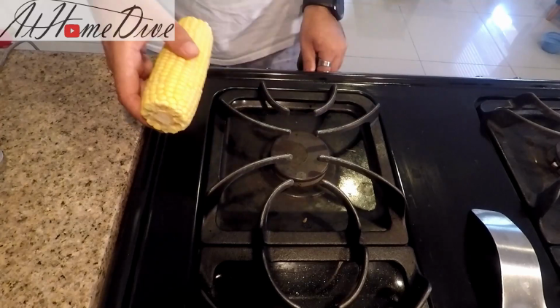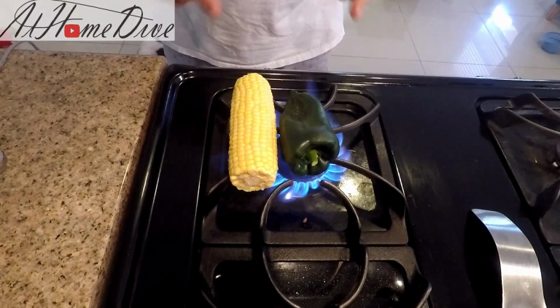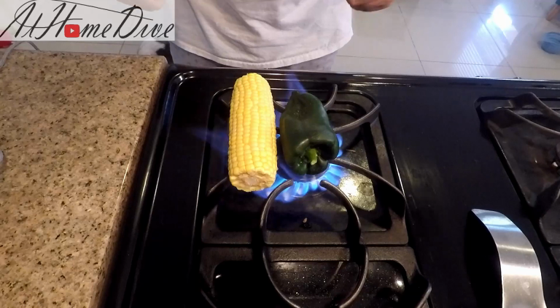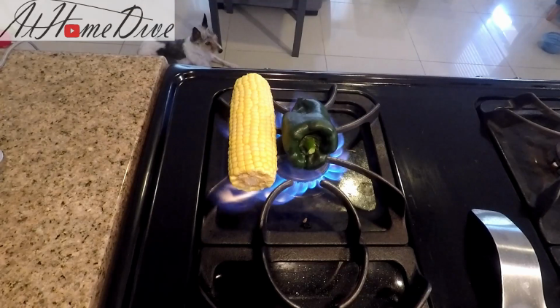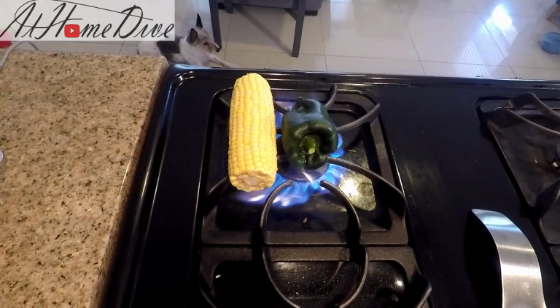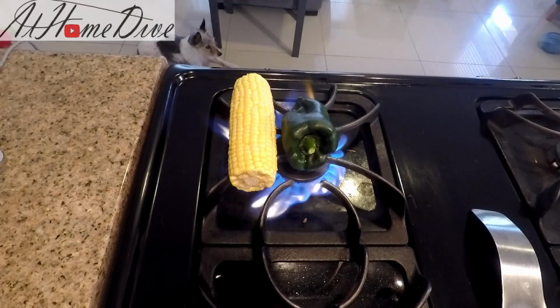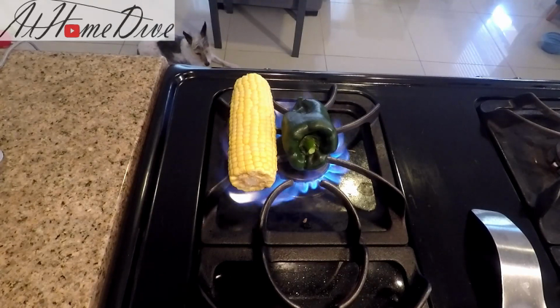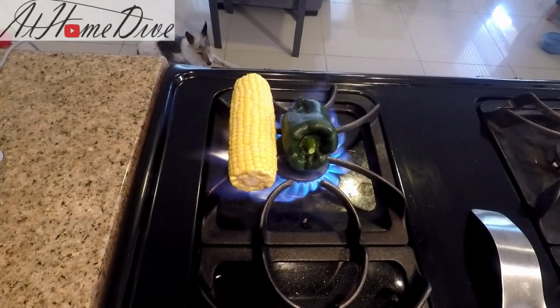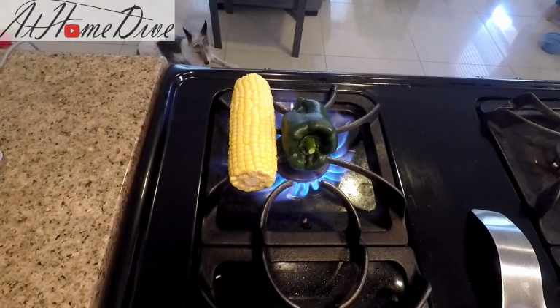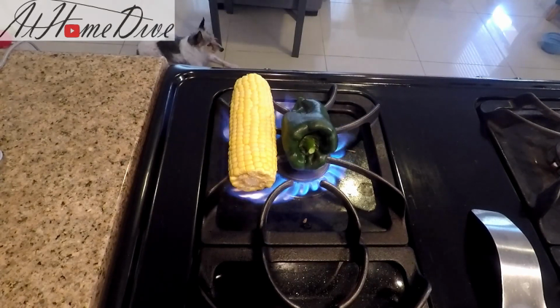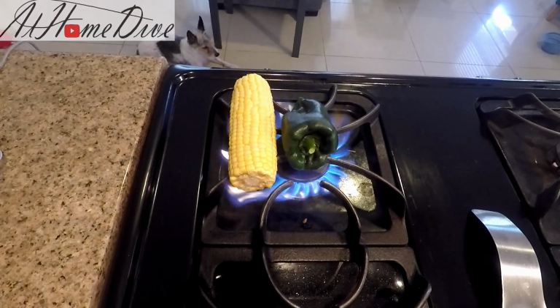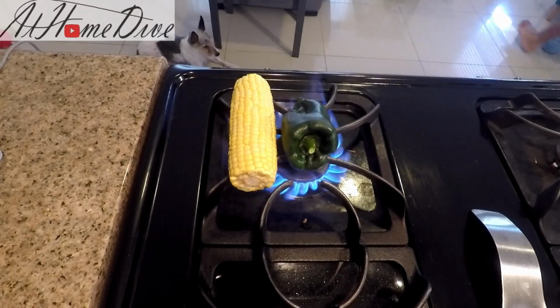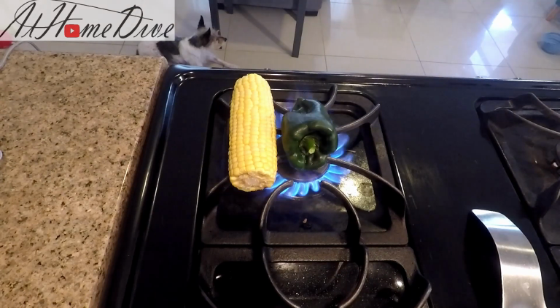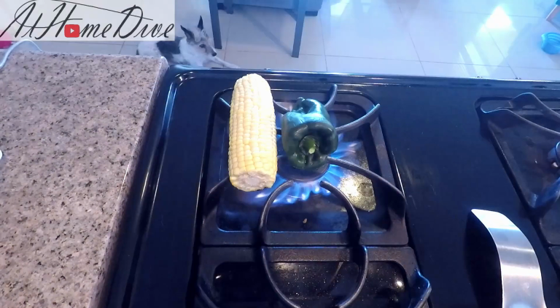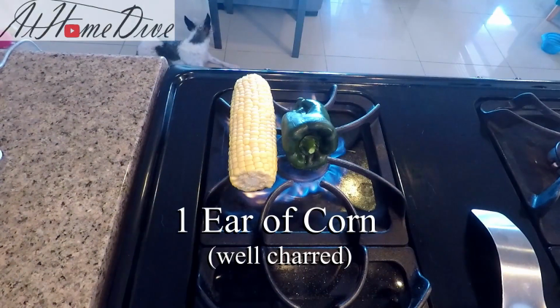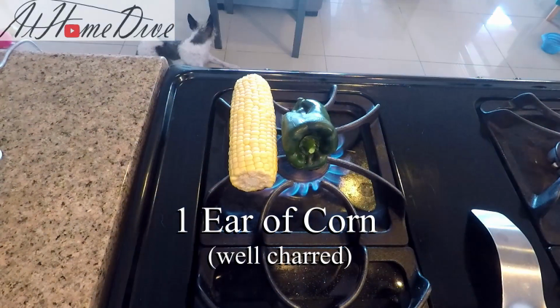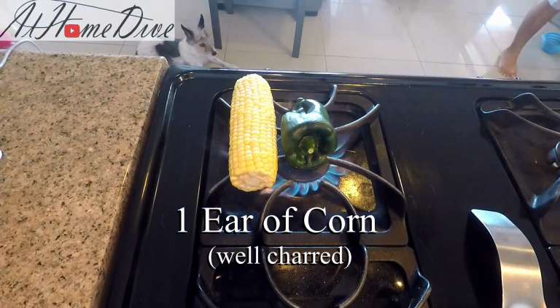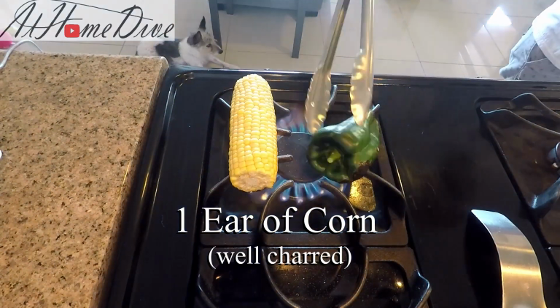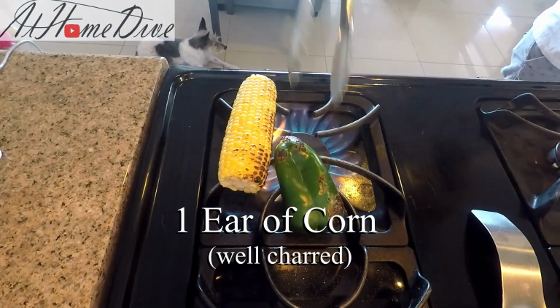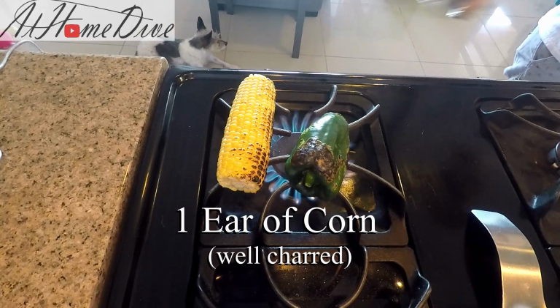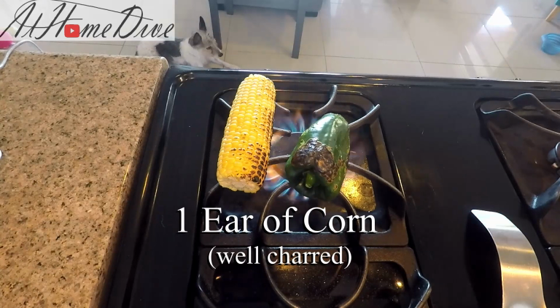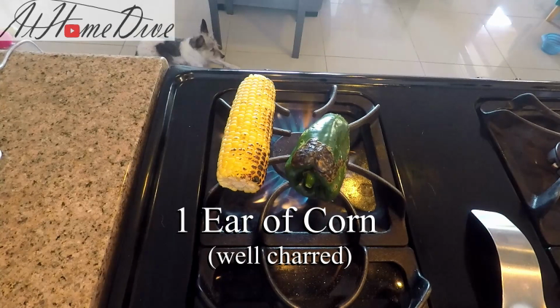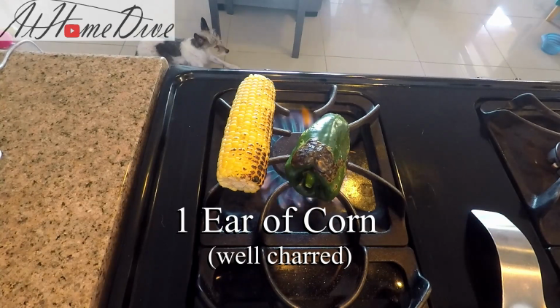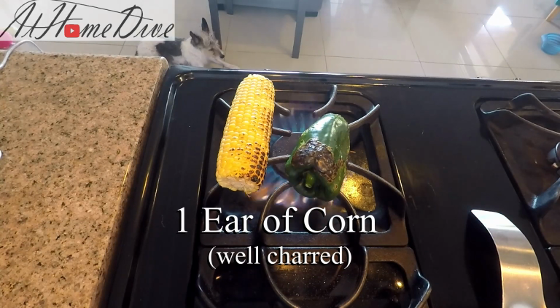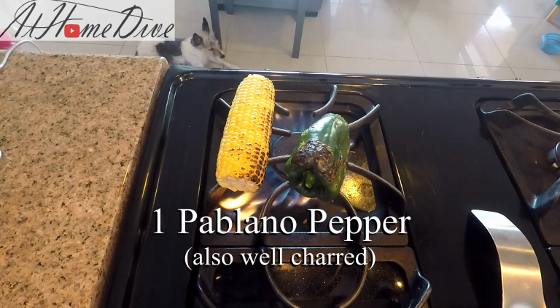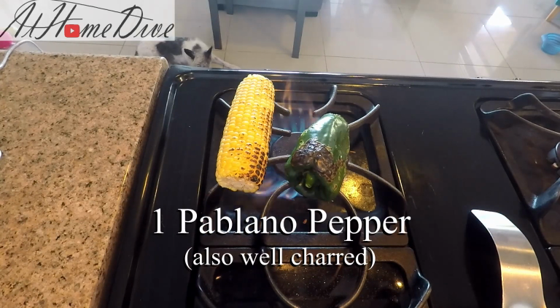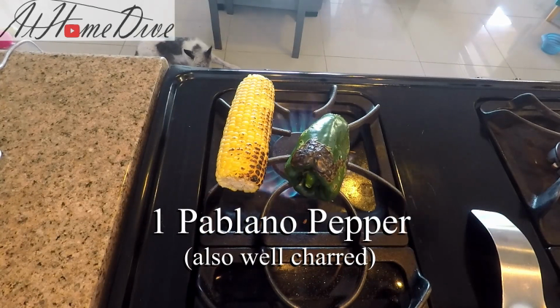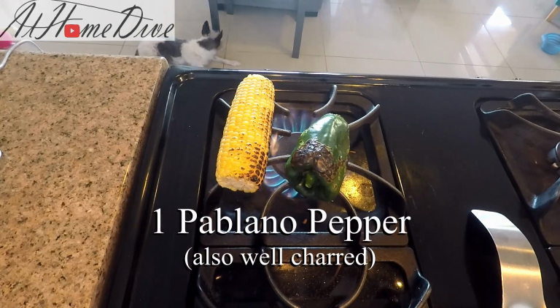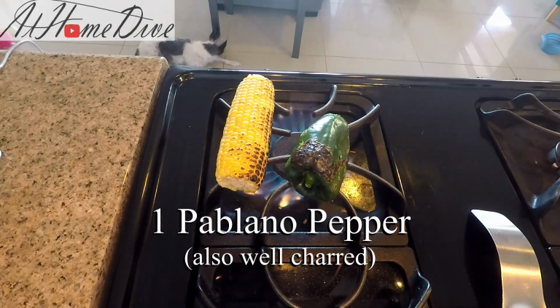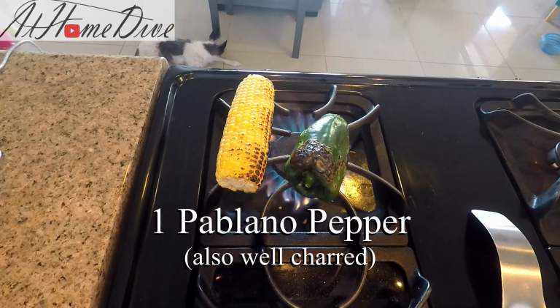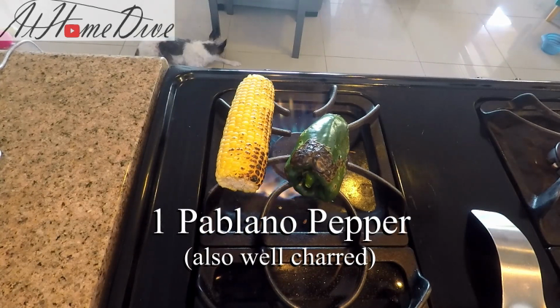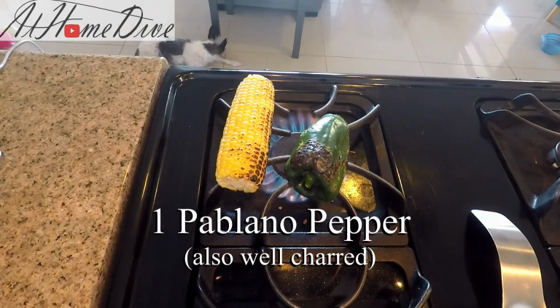Seared fish tacos are great with some kind of salsa. I have an ear of corn and a poblano pepper here. I'm going to get them nice and charred on all sides, and then I'm going to make a salsa out of them.